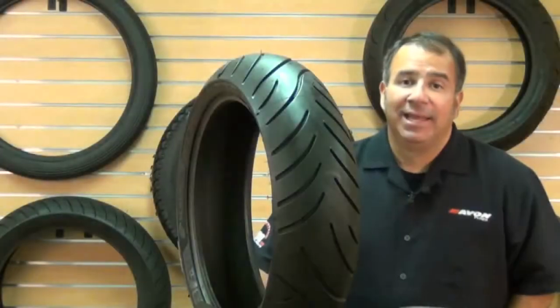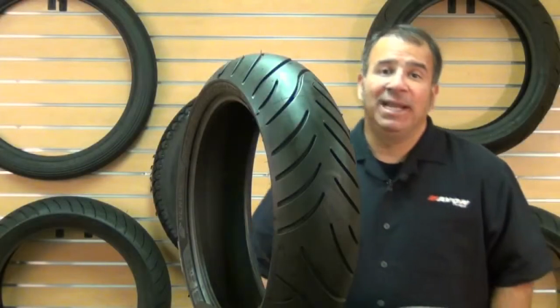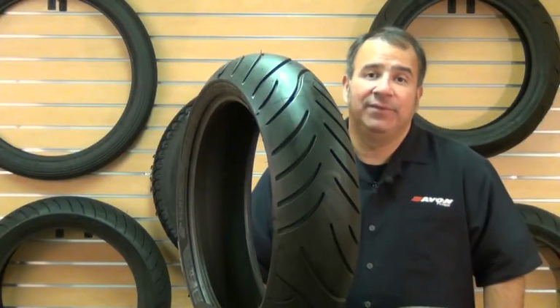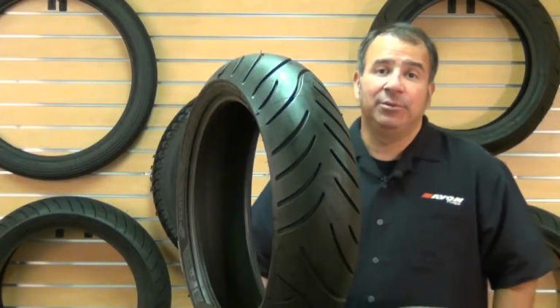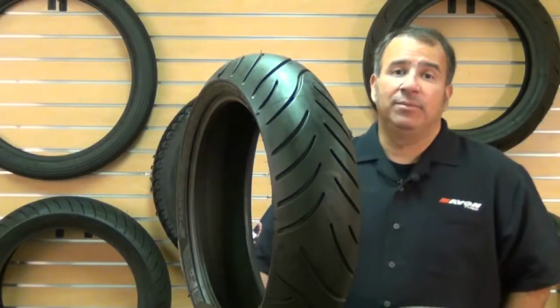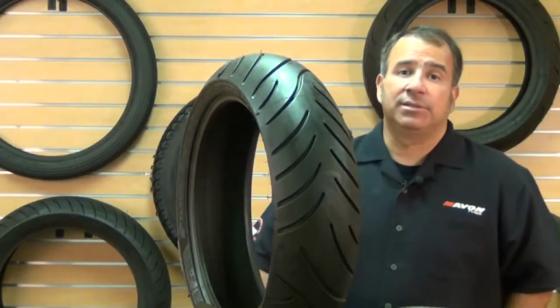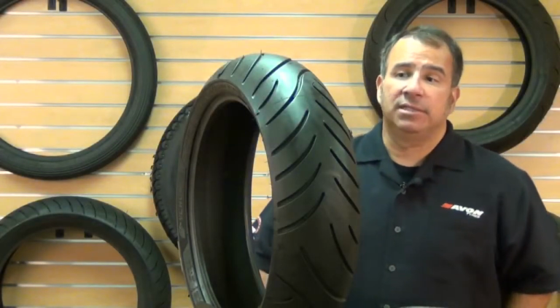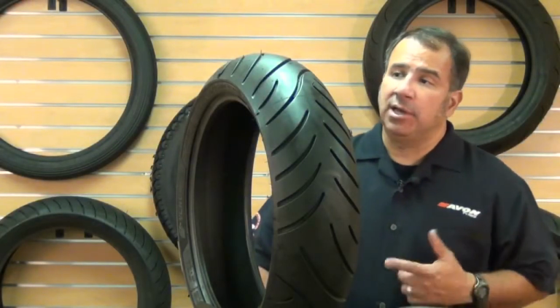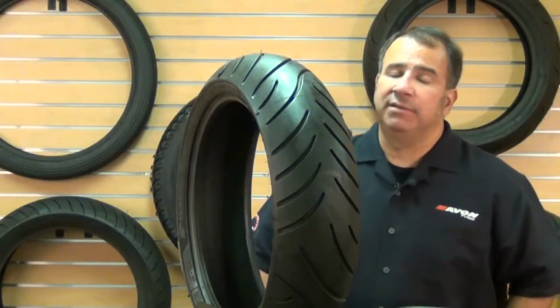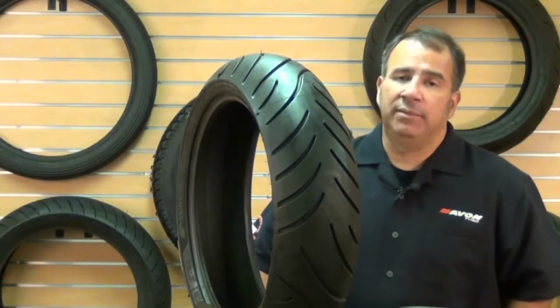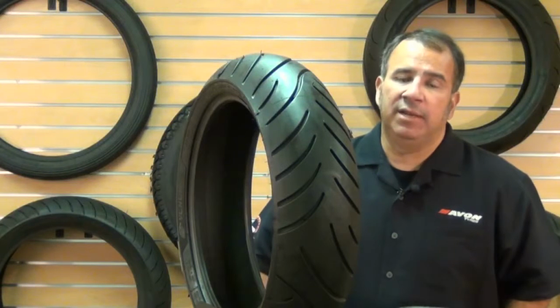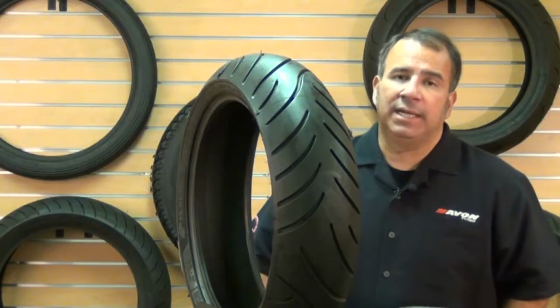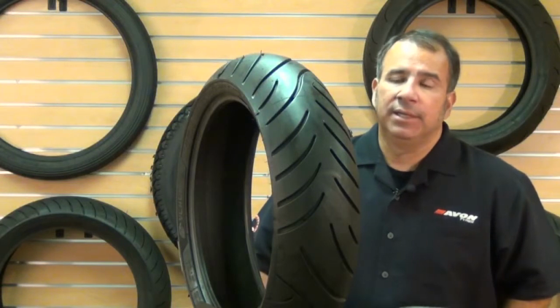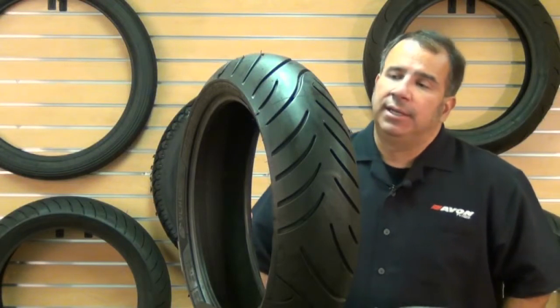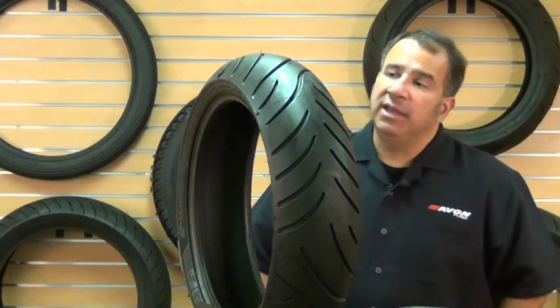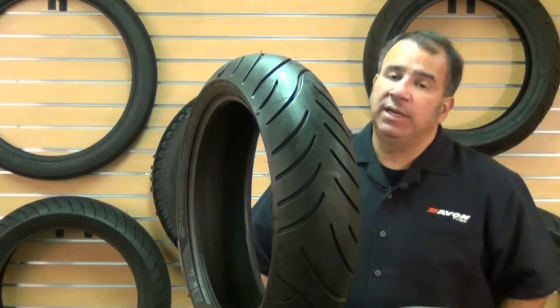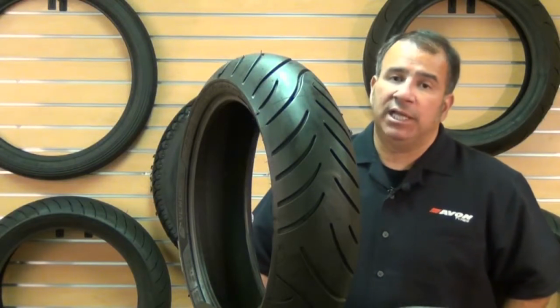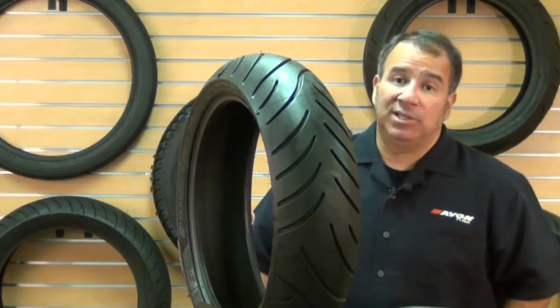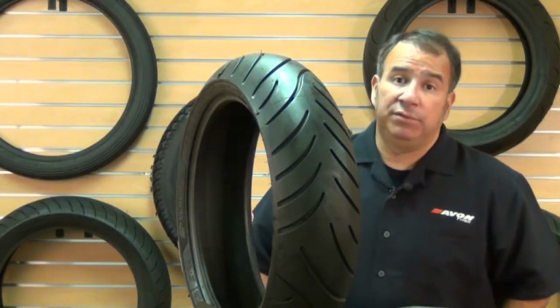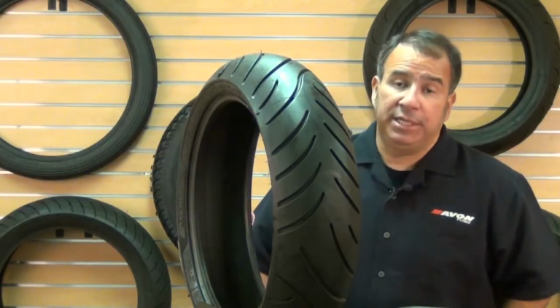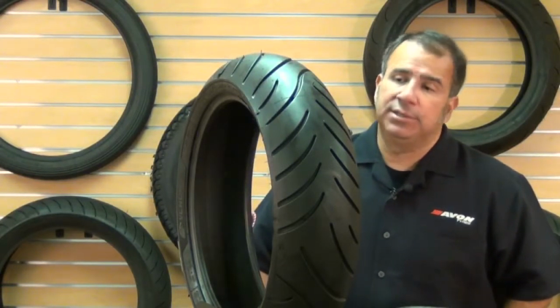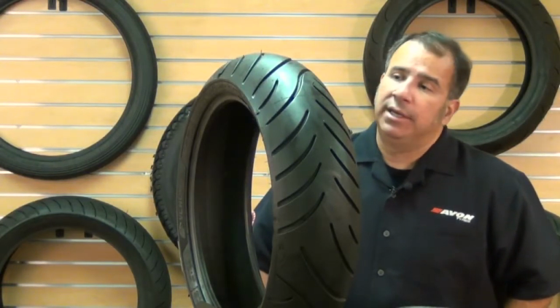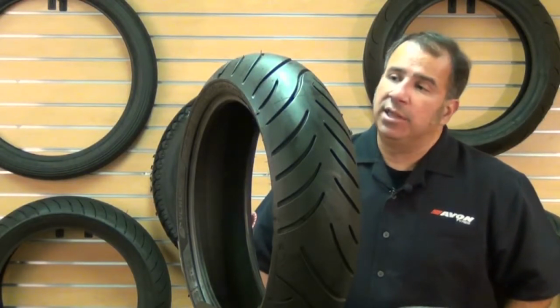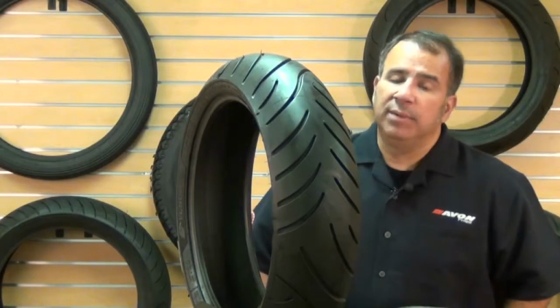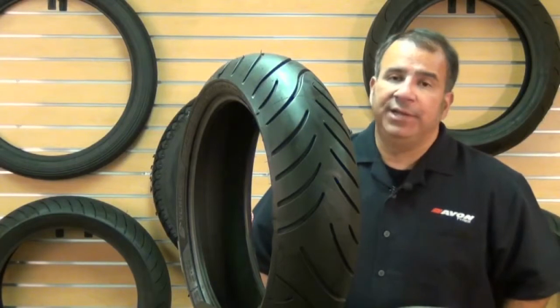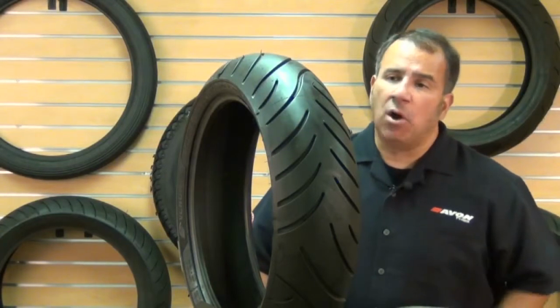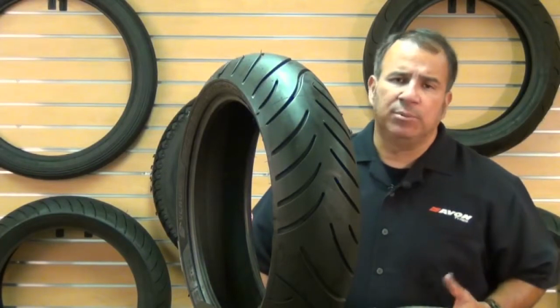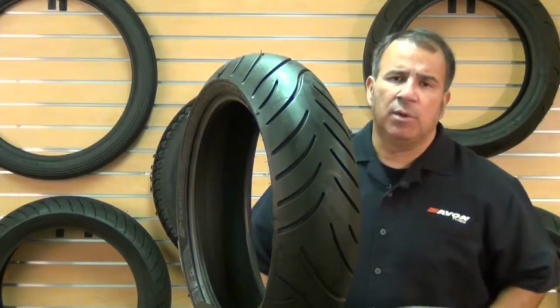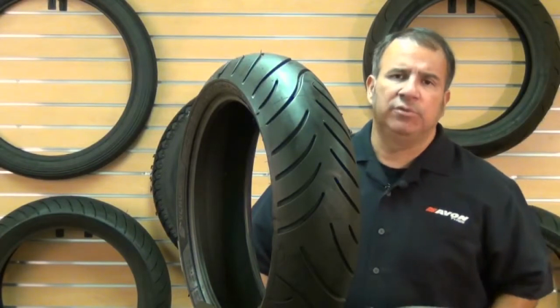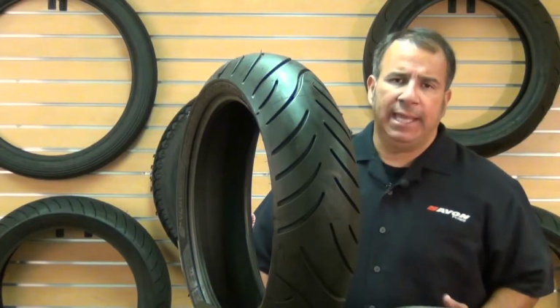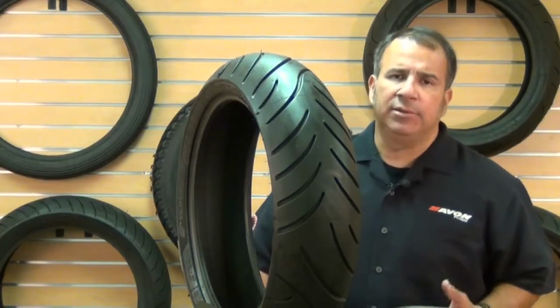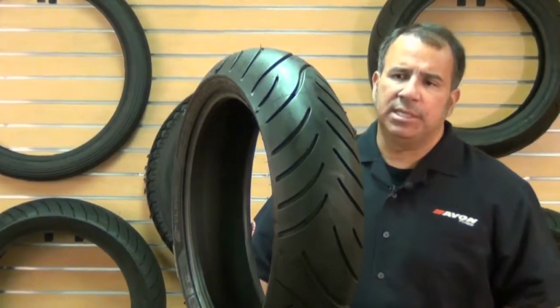Hello, my name is David O'Leary with Avon Motorcycle Tires, and we're here talking about the Venom and Venom R tire. The Venom has been in our collection for about 12 to 13 years. It has gone through a number of changes, but always upgrades, always improving the handling and the grip of the tire.